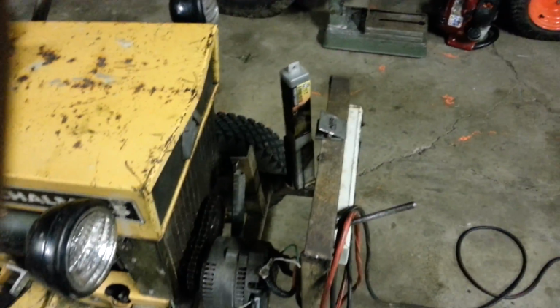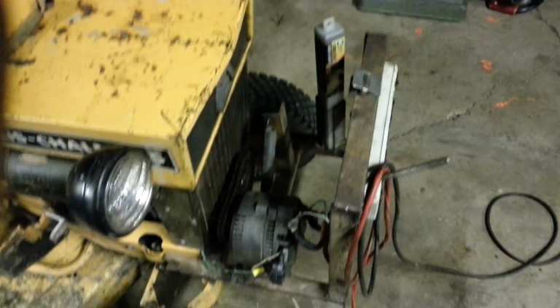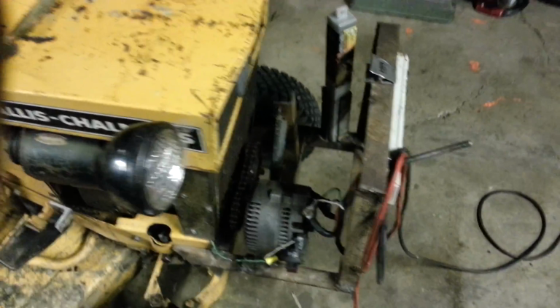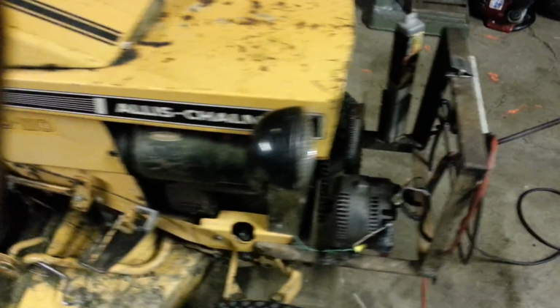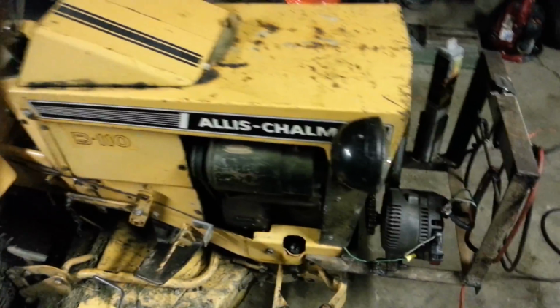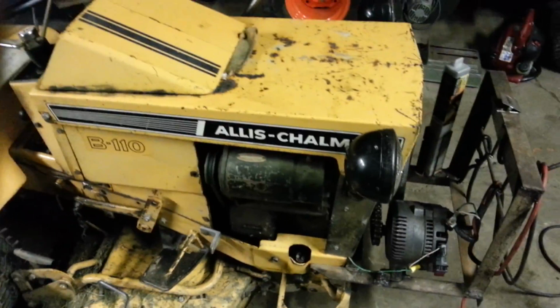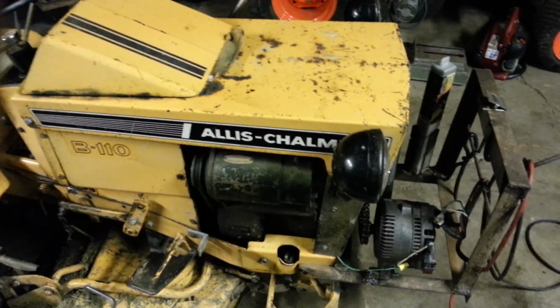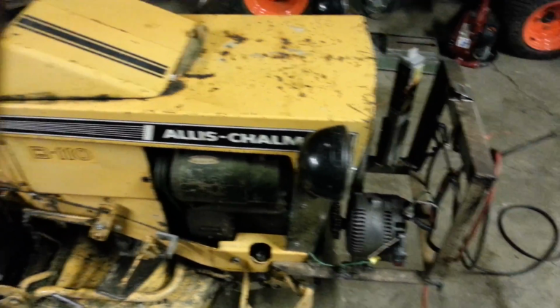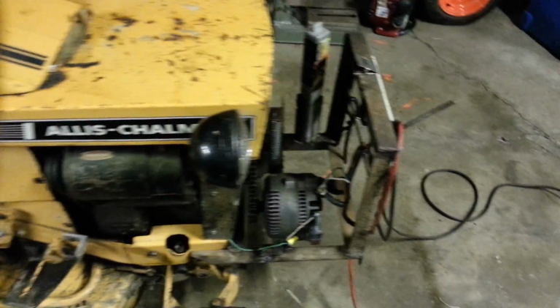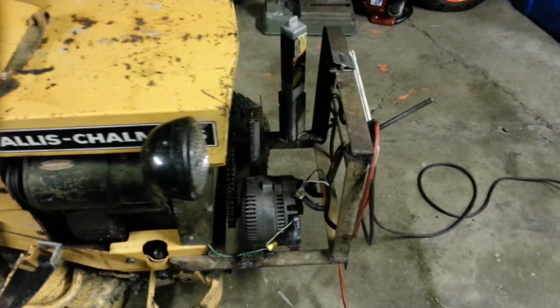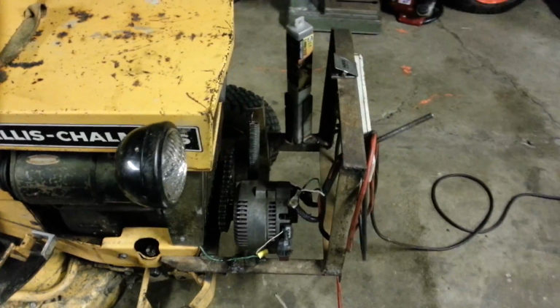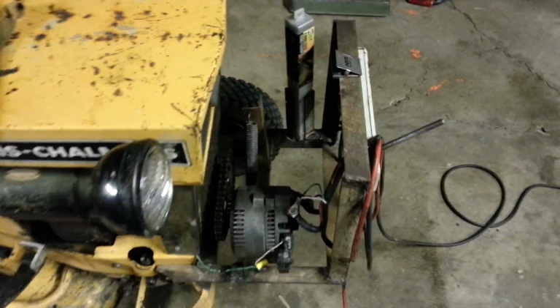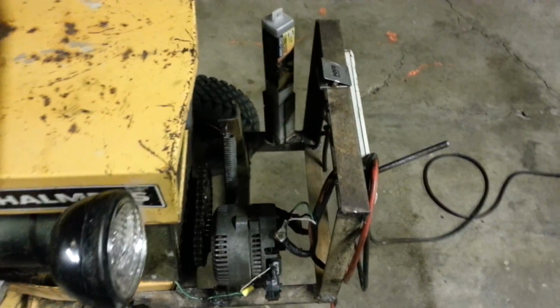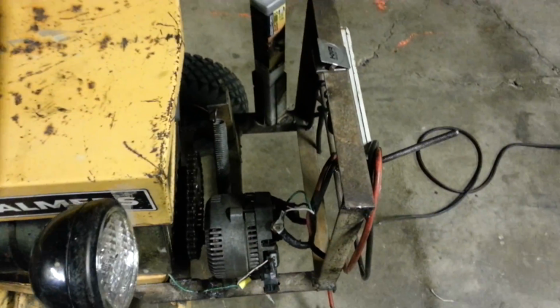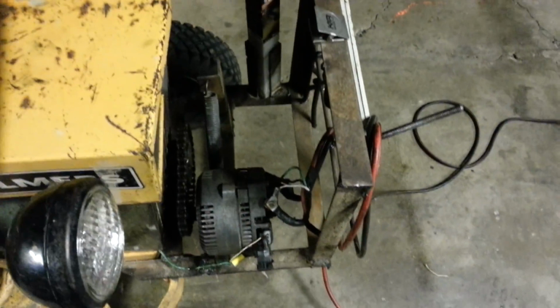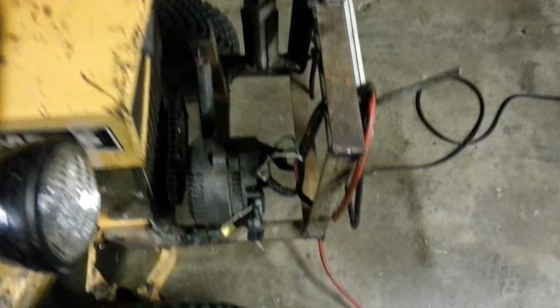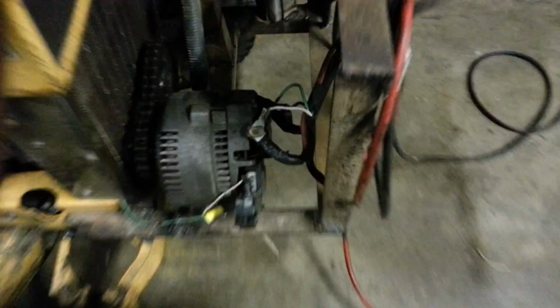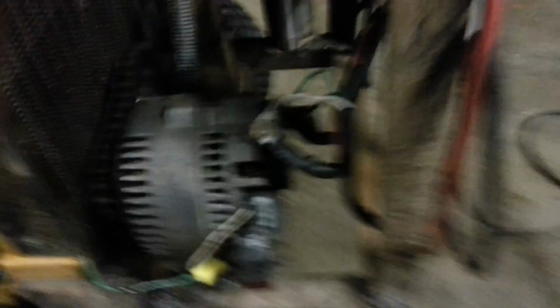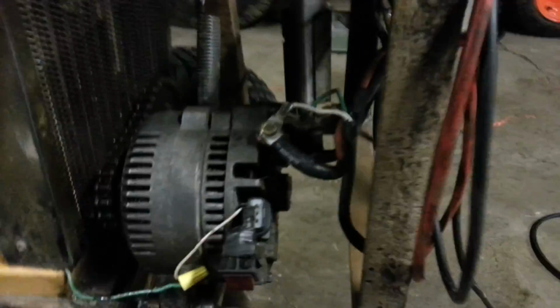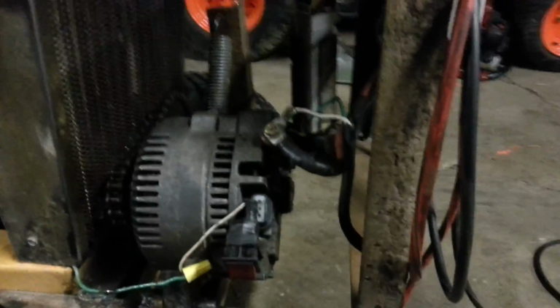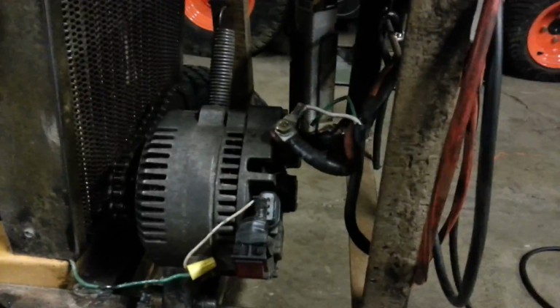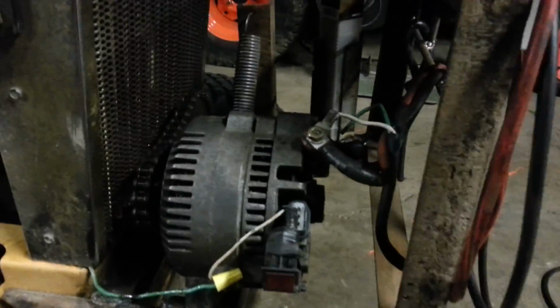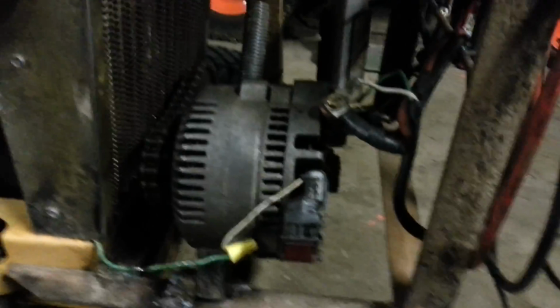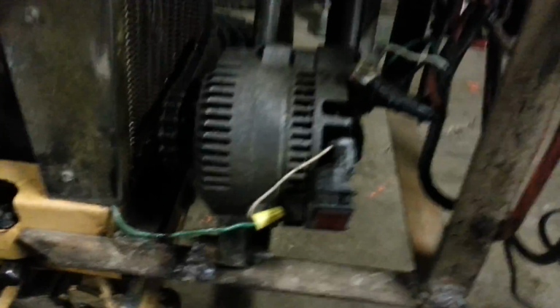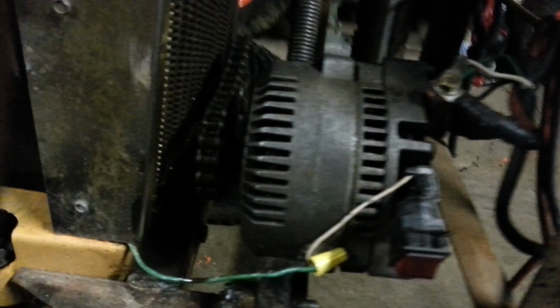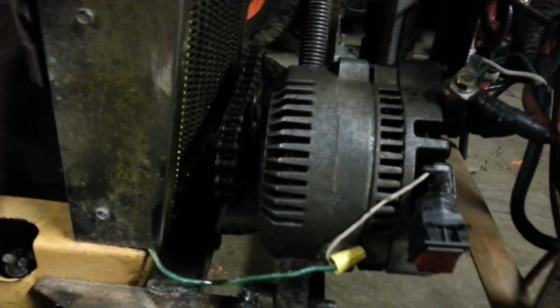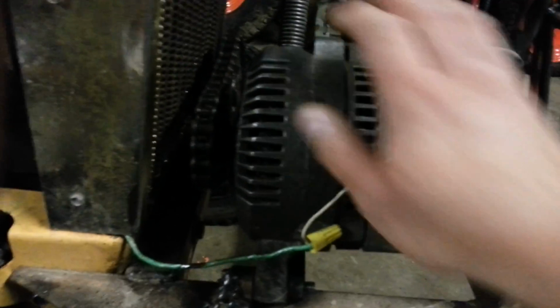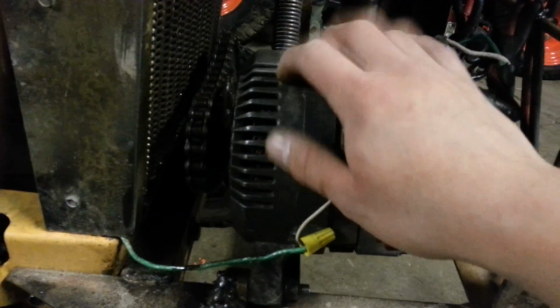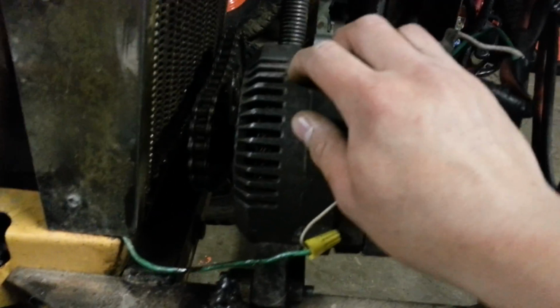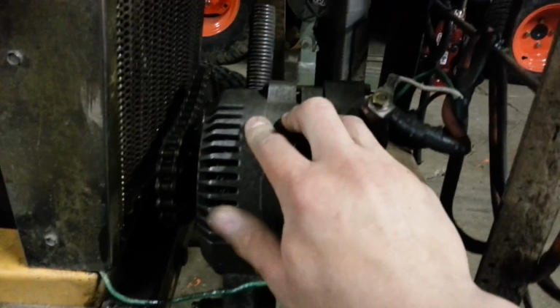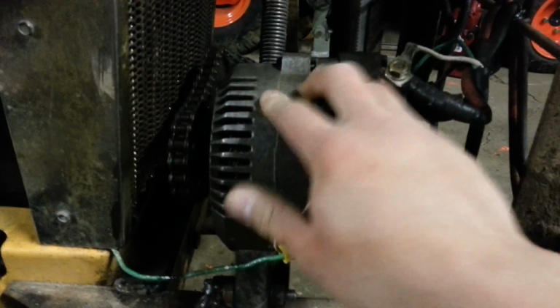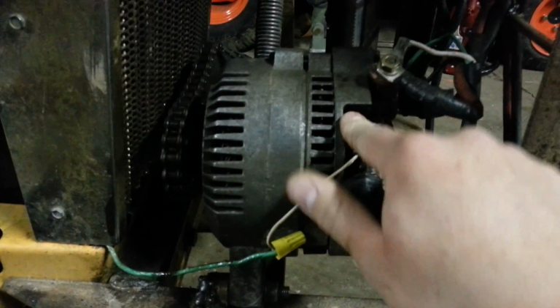This is my Allis Chalmers B-110 tractor alternator welder. It's made from a Ford Explorer alternator, about 100 amps, right here, at 92 volts.